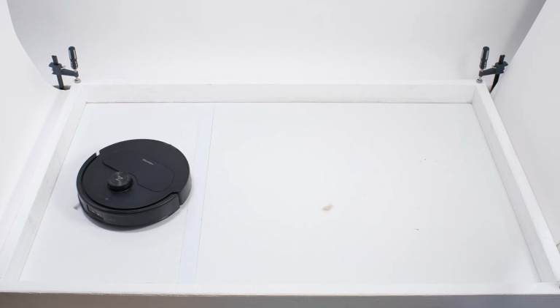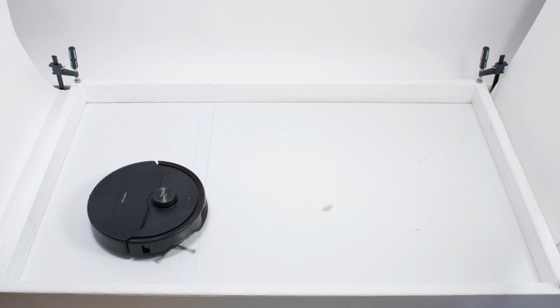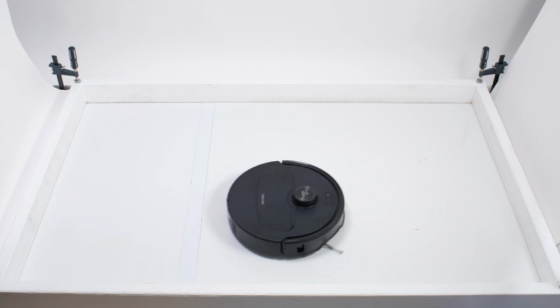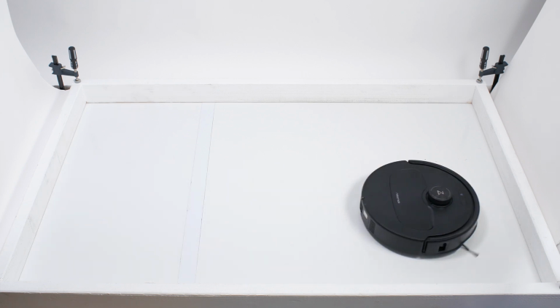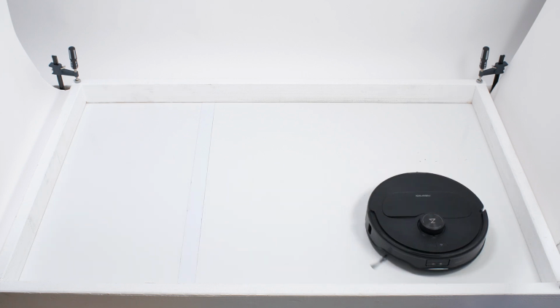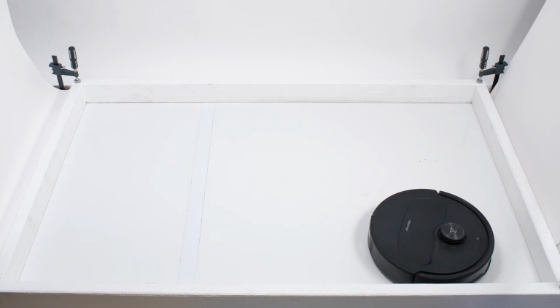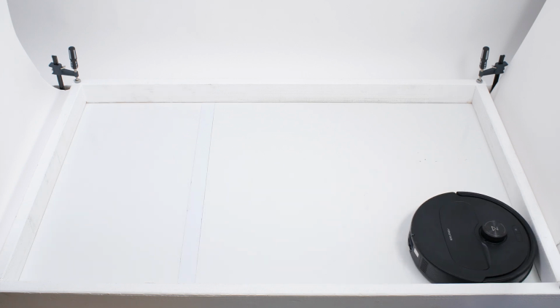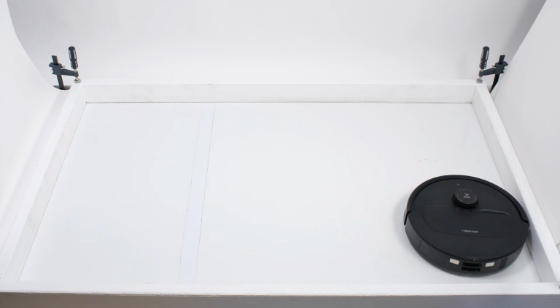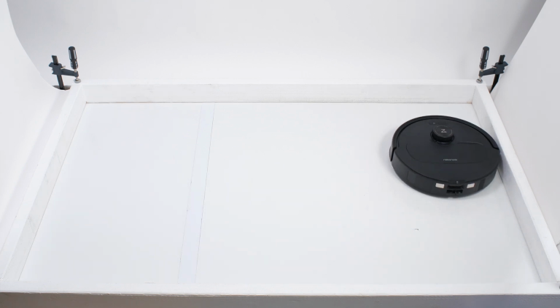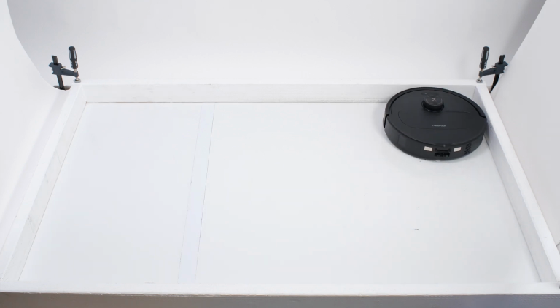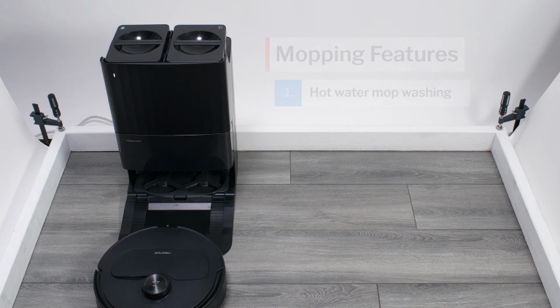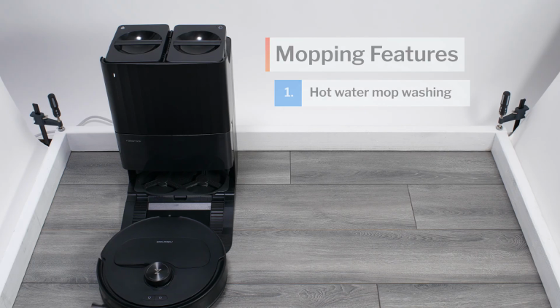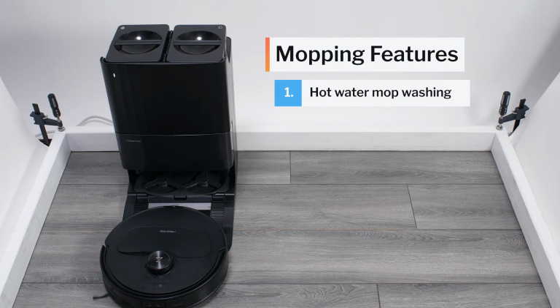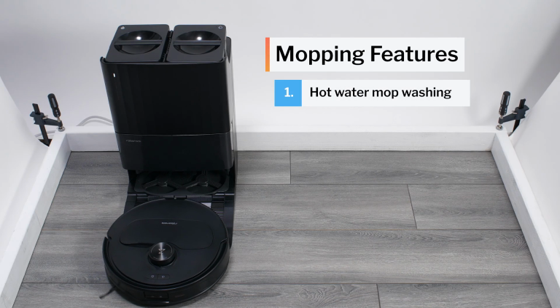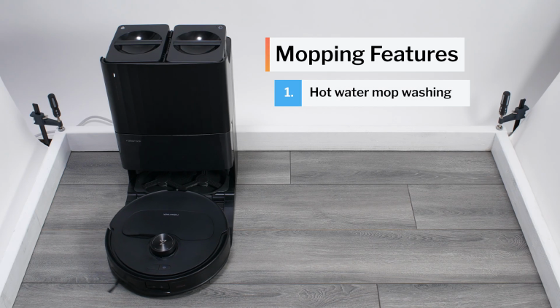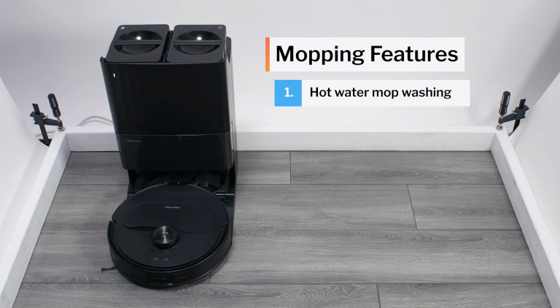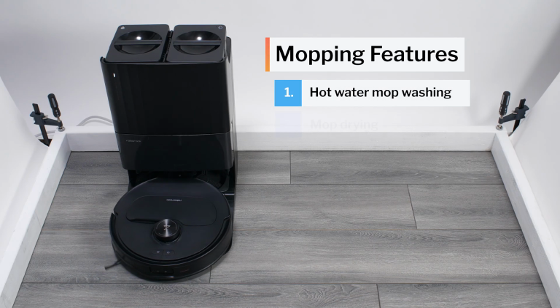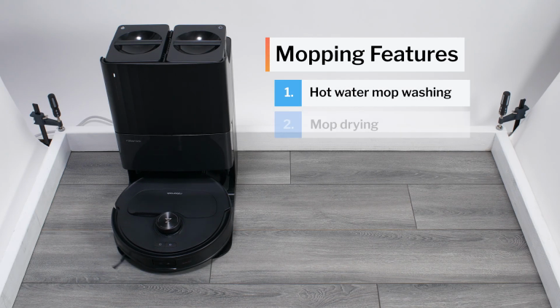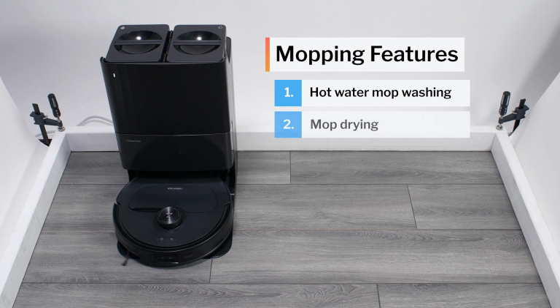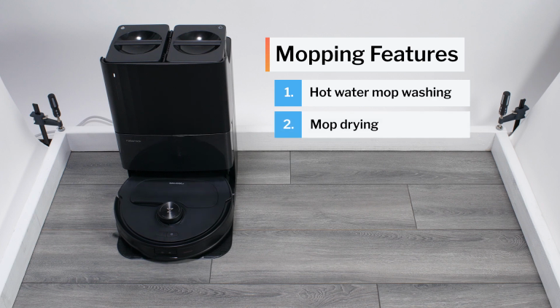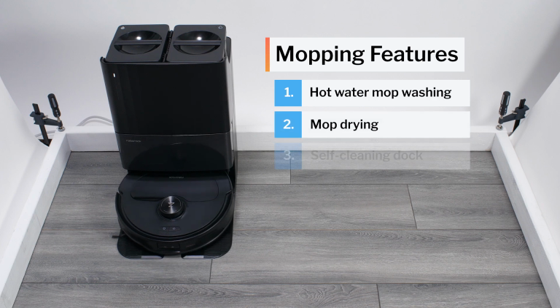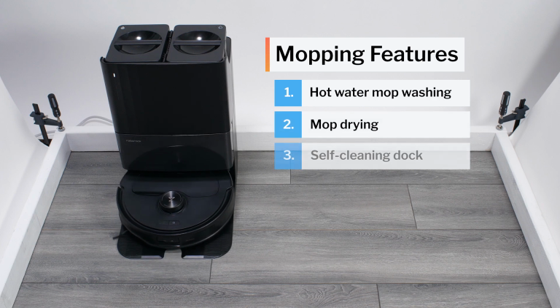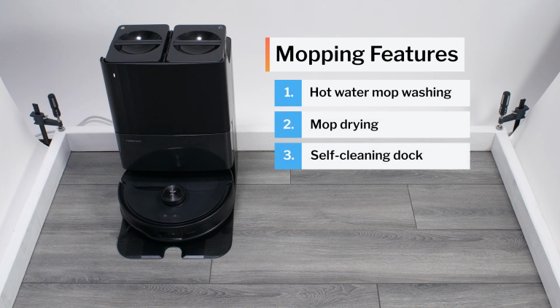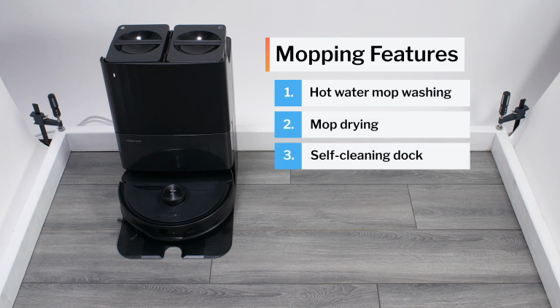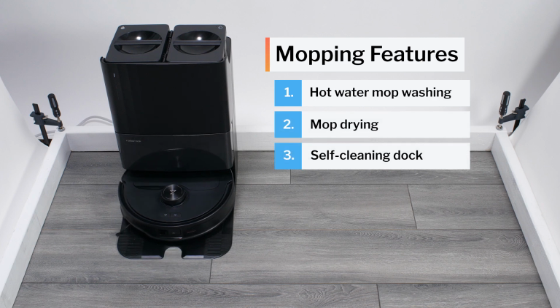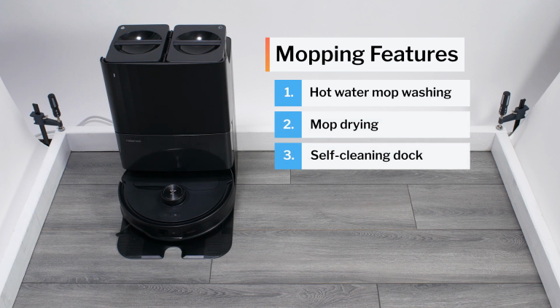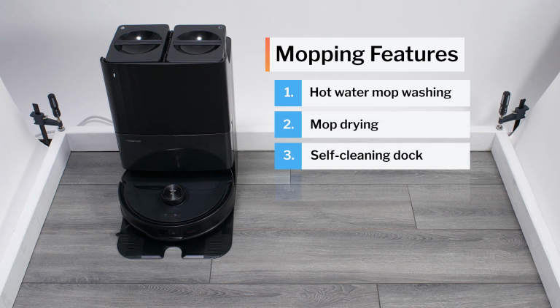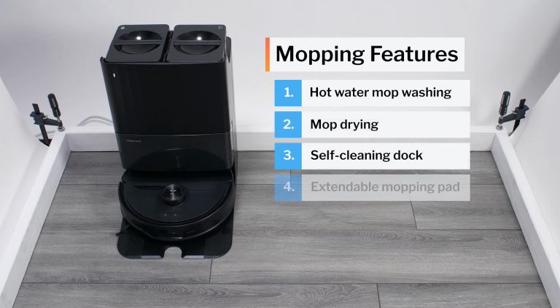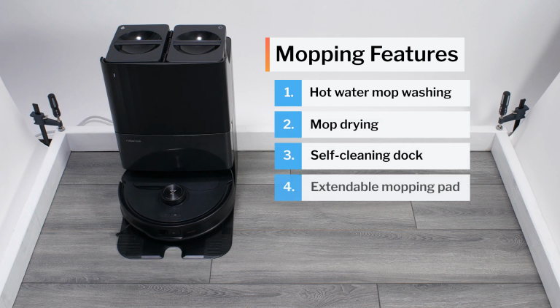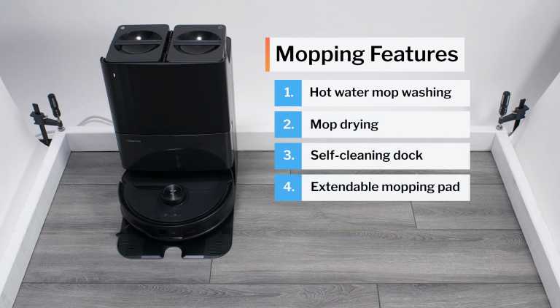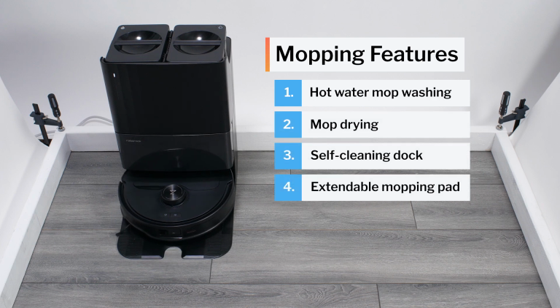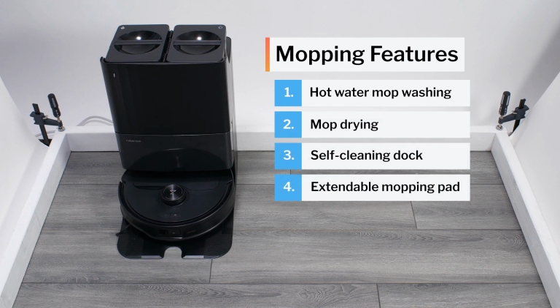The Curivo Master is very well equipped for mopping. It features hot water mop washing, mop drying, a self-cleaning docking station, and an extendable mopping pad.